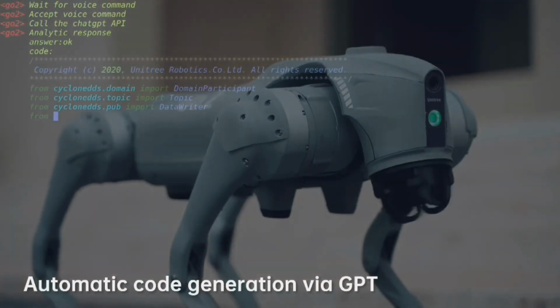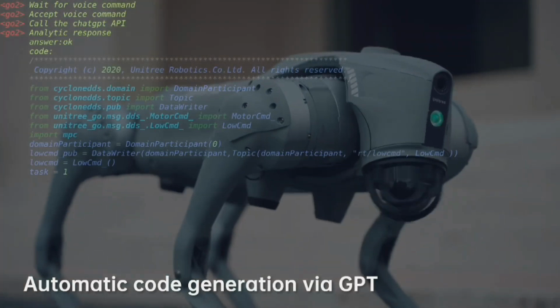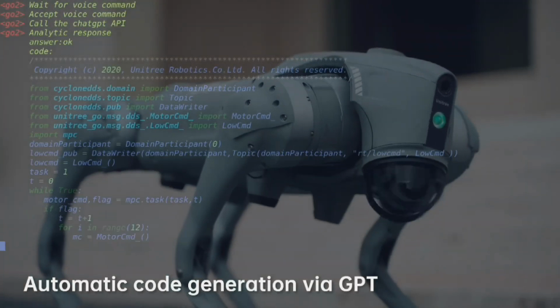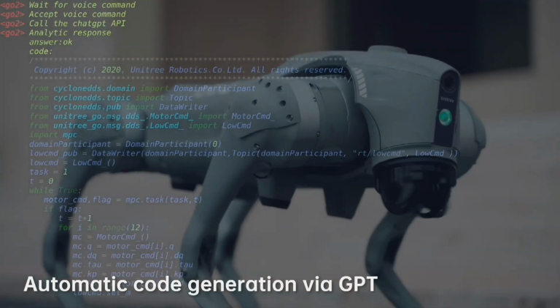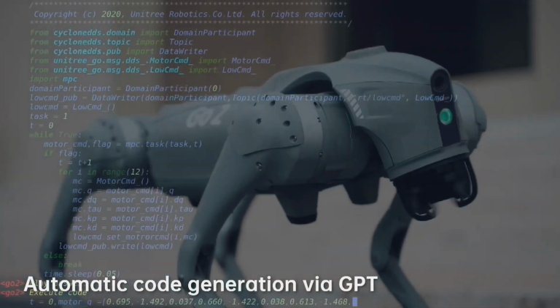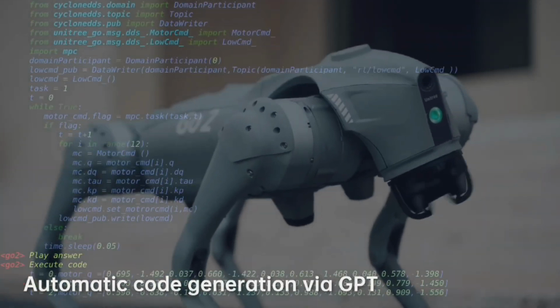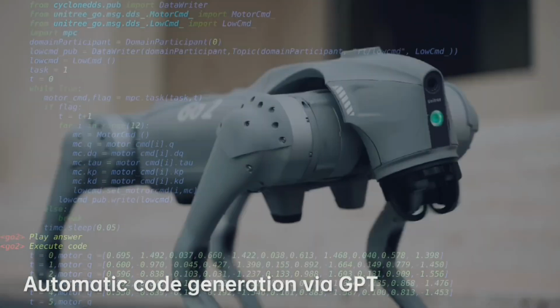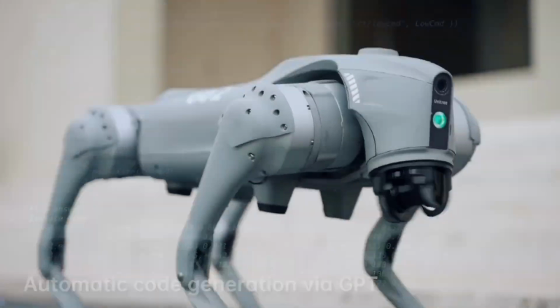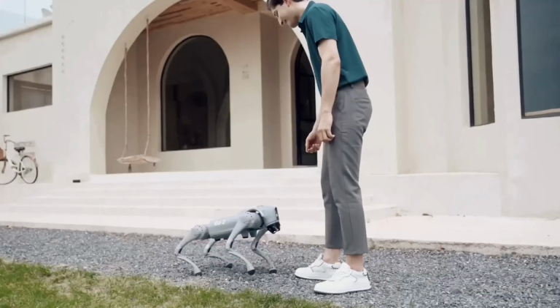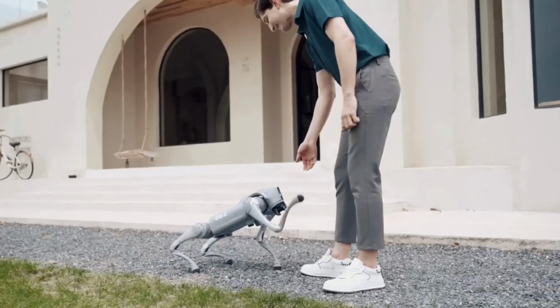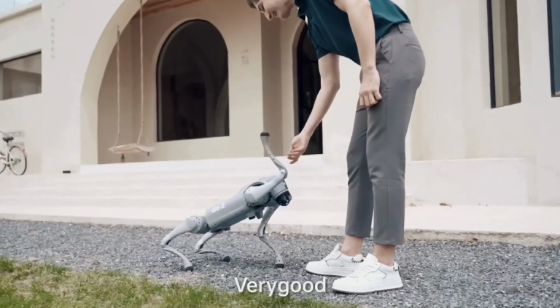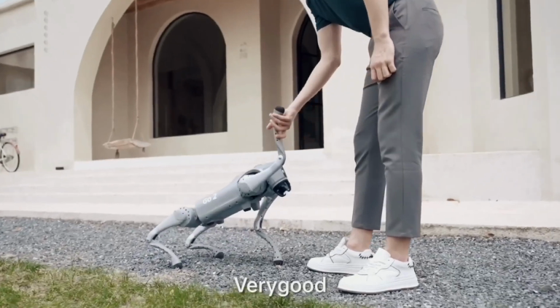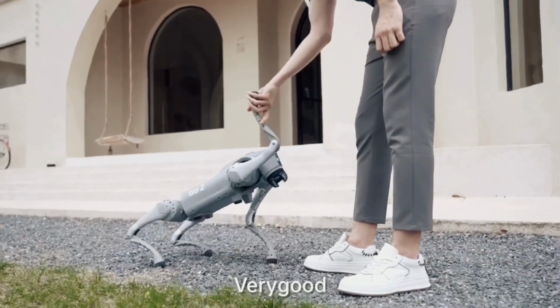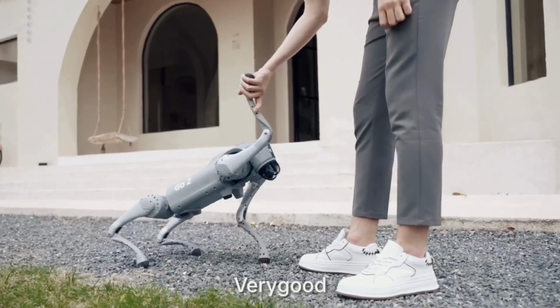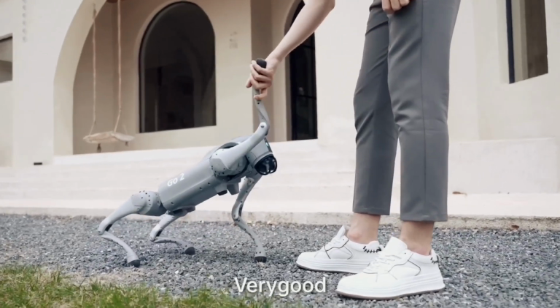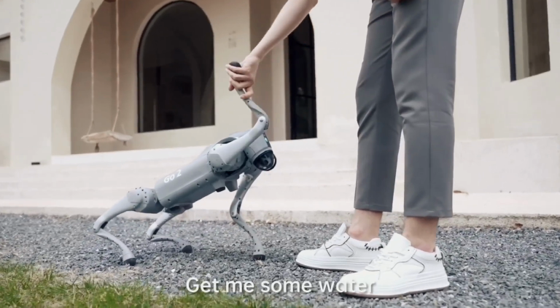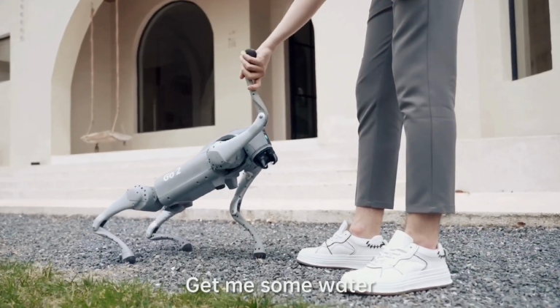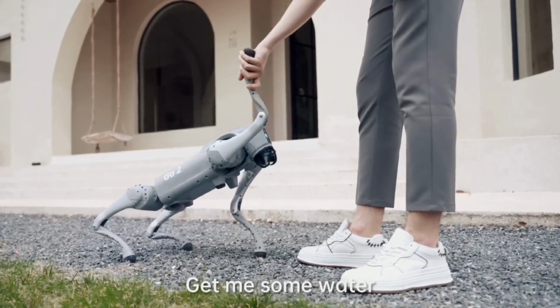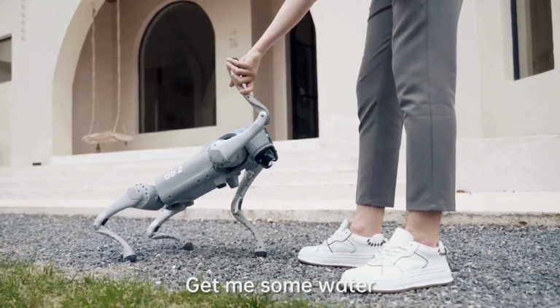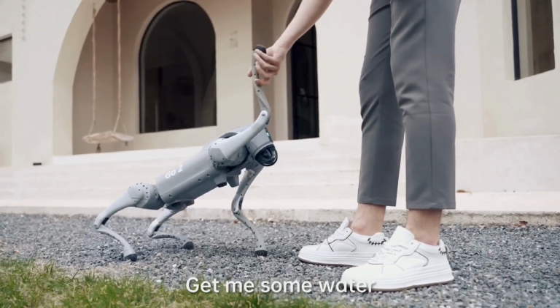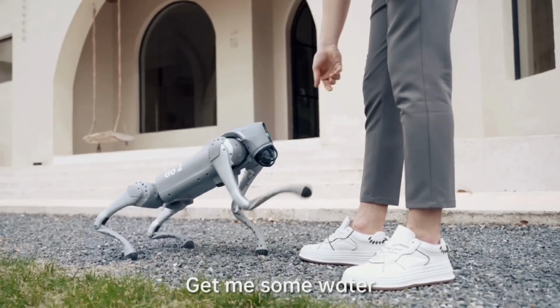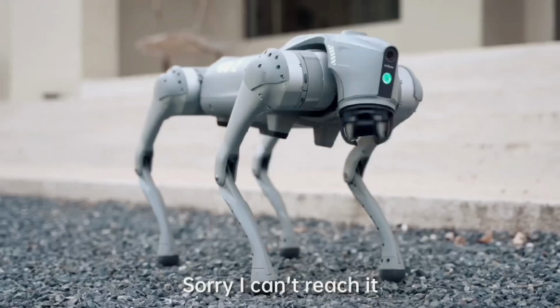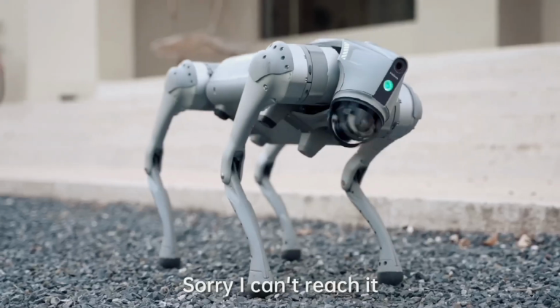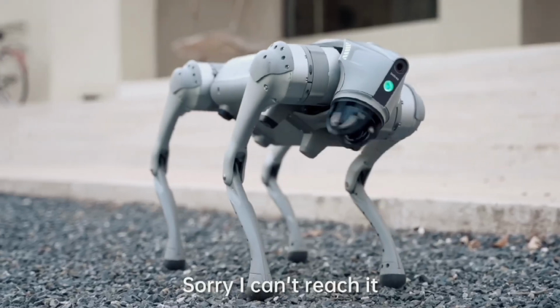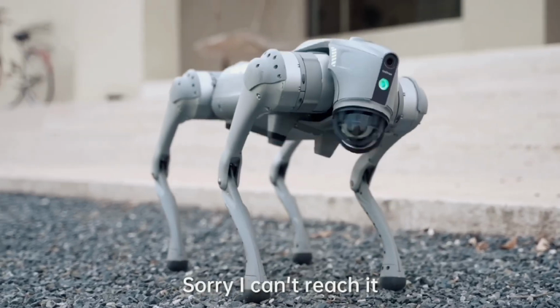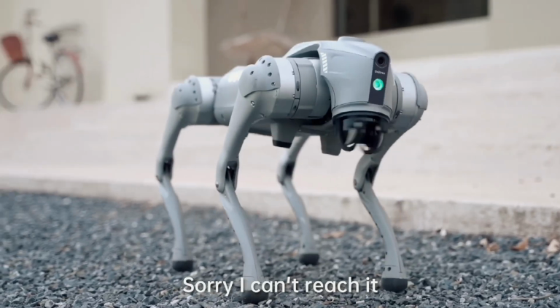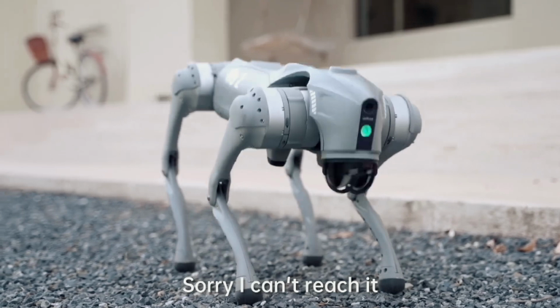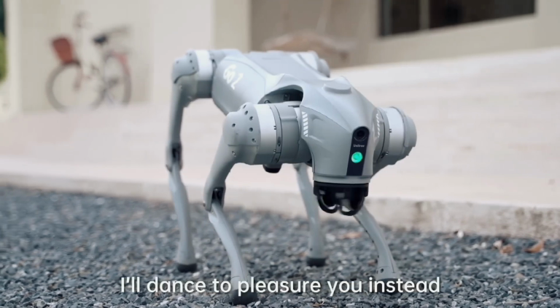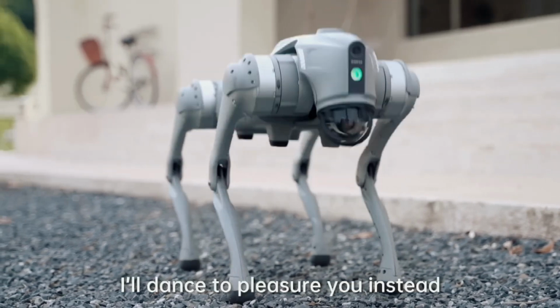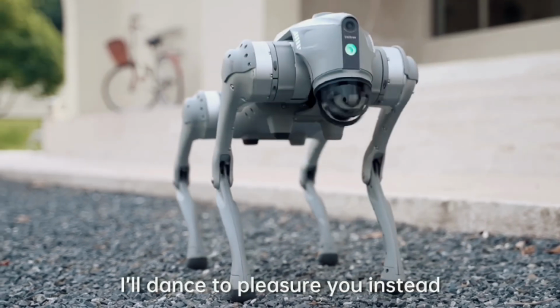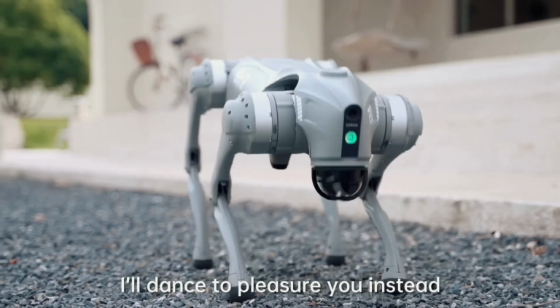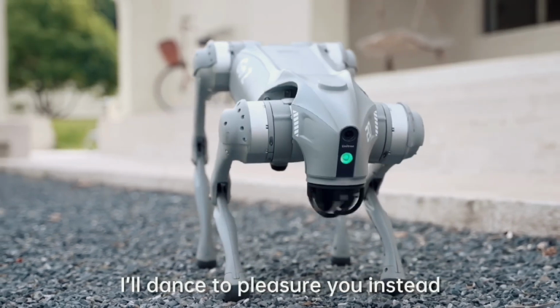The Go 2 robot comes in three modifications: the Go 2 Air, Go 2 Pro, and Go 2 Edu, and these bots feature embodied AI technology.